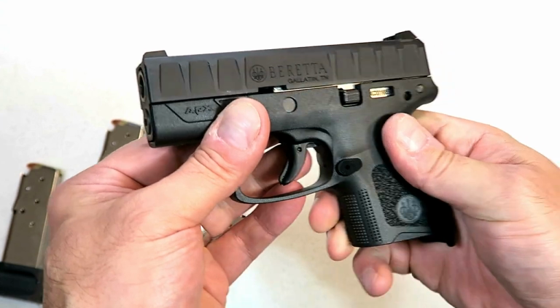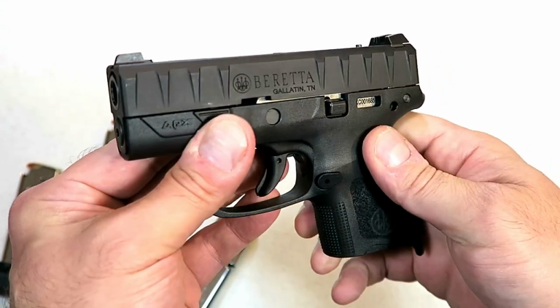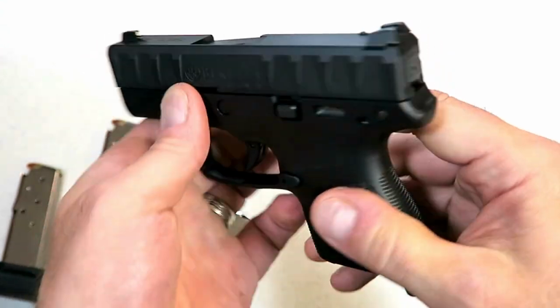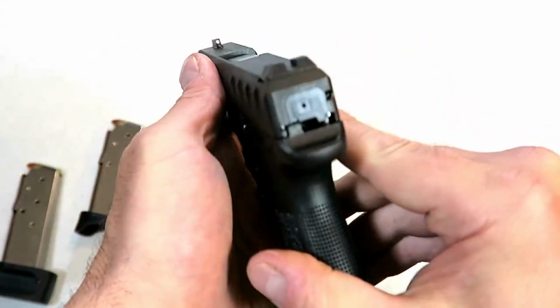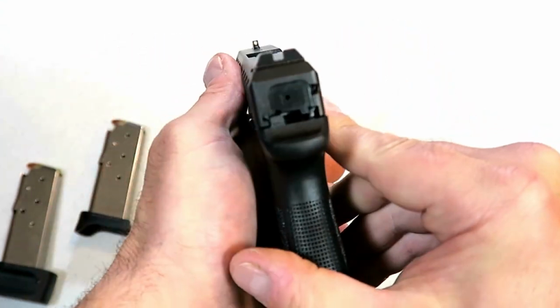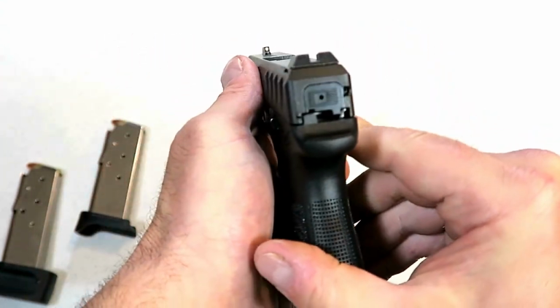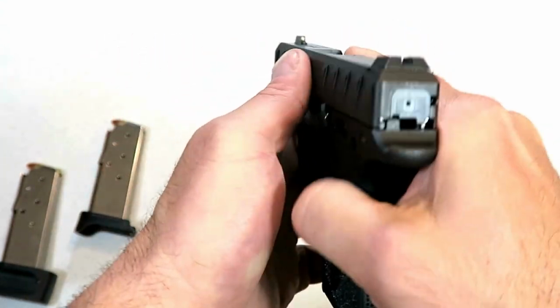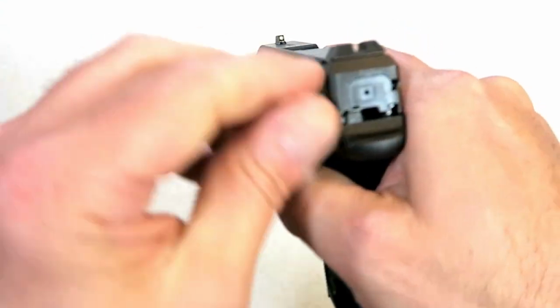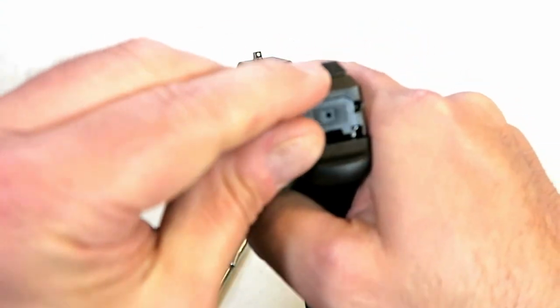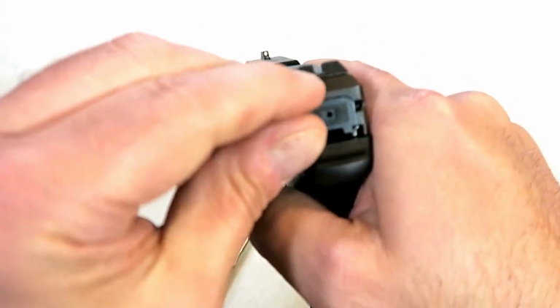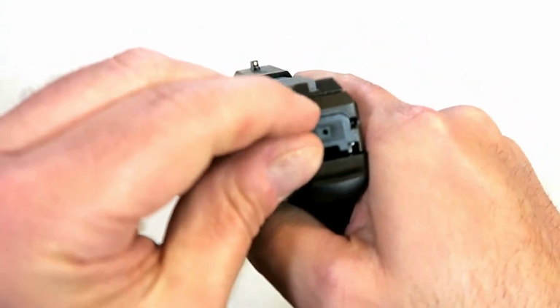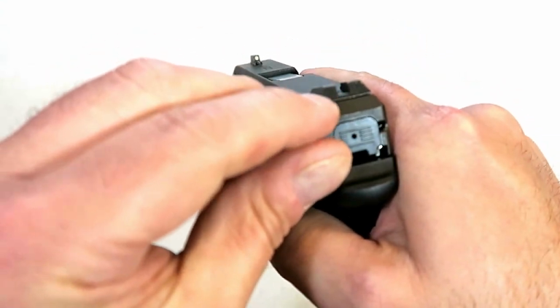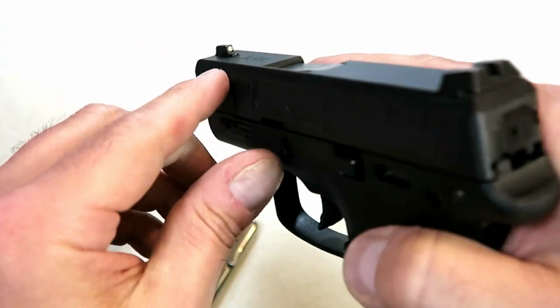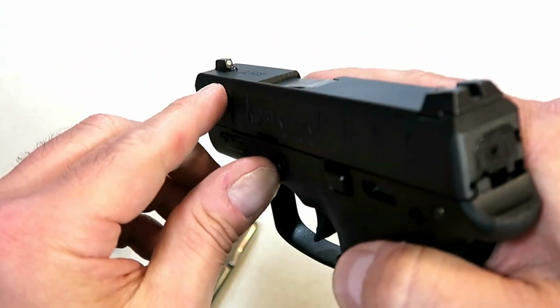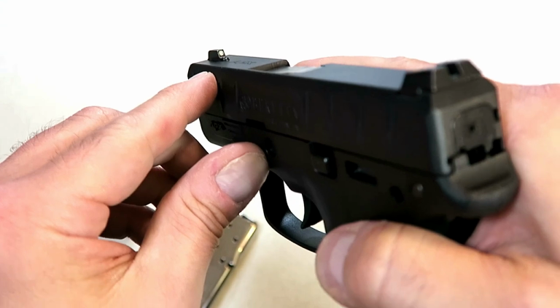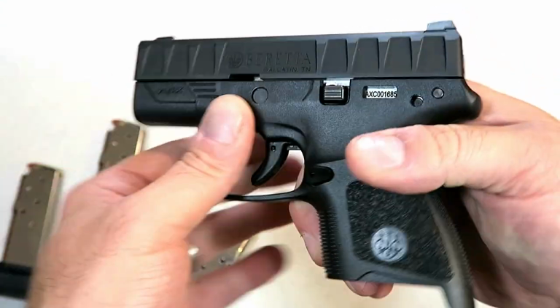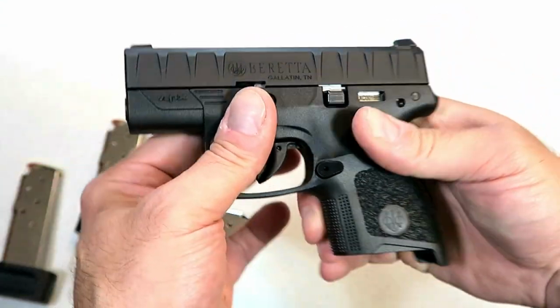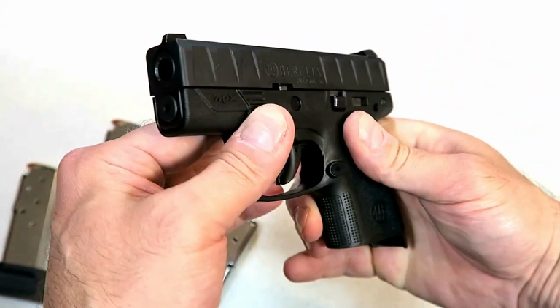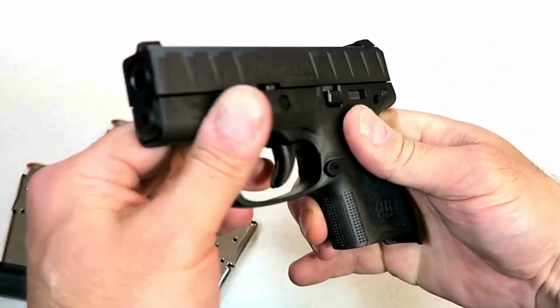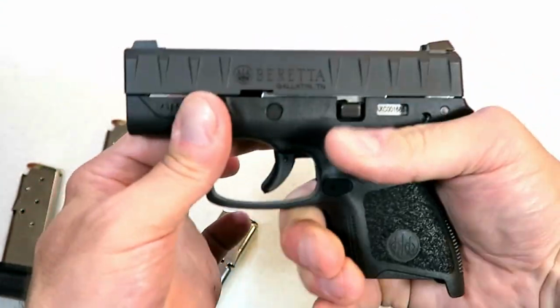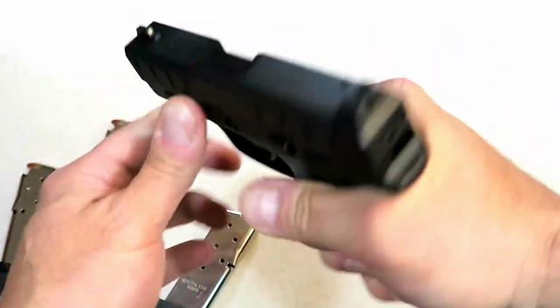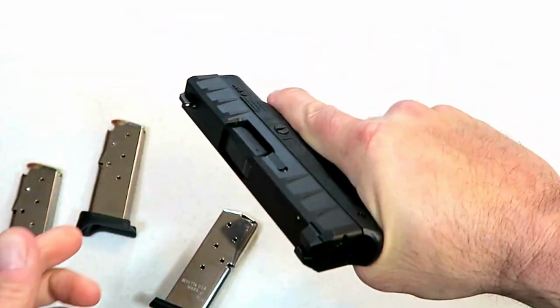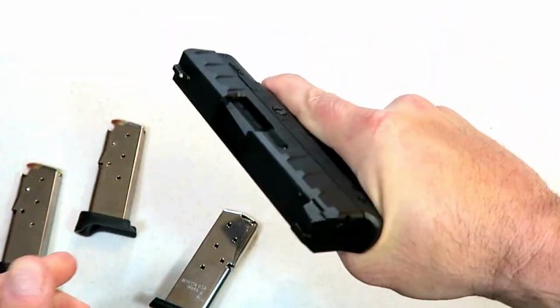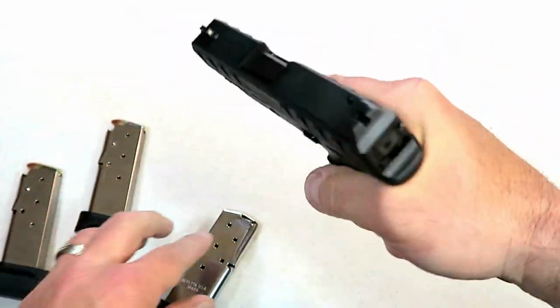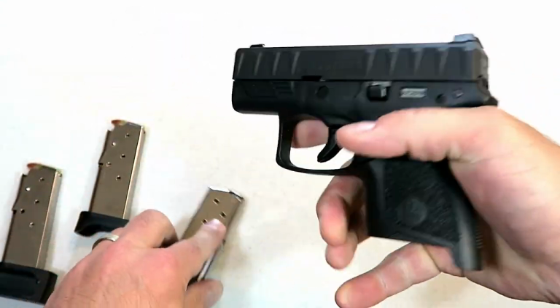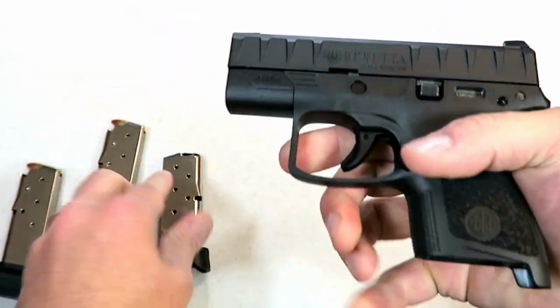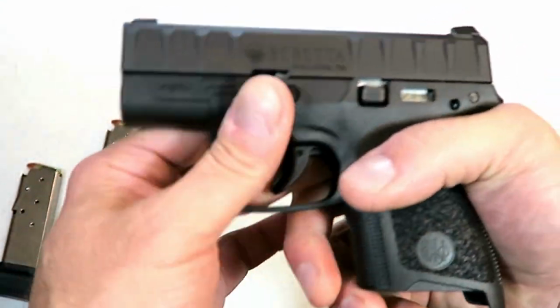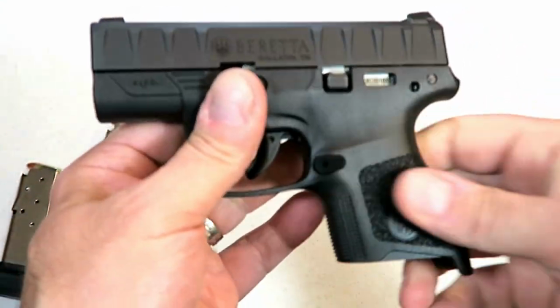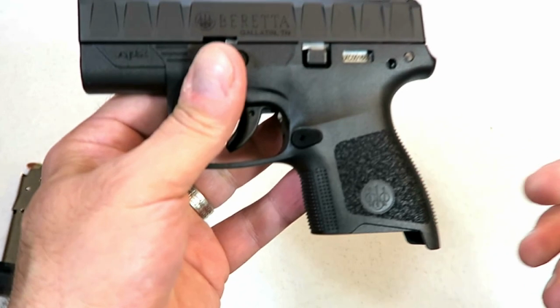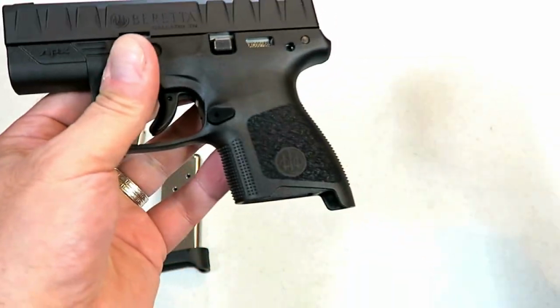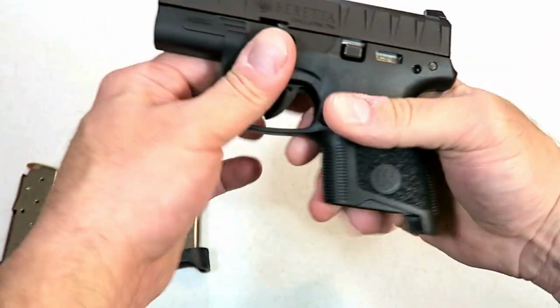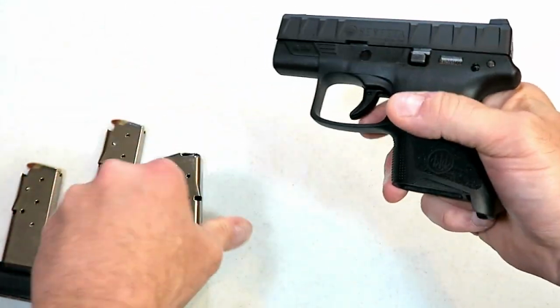Rounding it off would maybe make insertion back into the holster a little bit easier. It does have a serrated, blacked-out rear sight and a front dot. Nice feel to it — felt heavy at first, but it really isn't that bad.